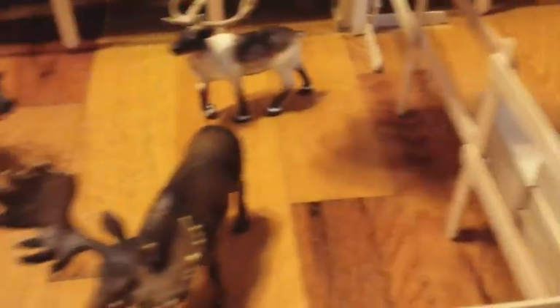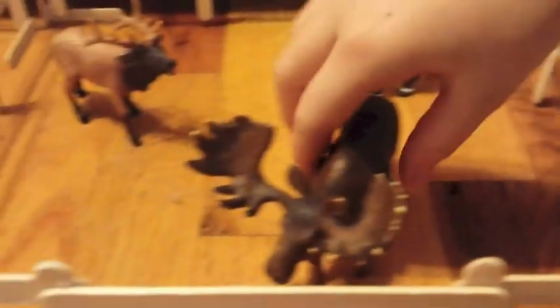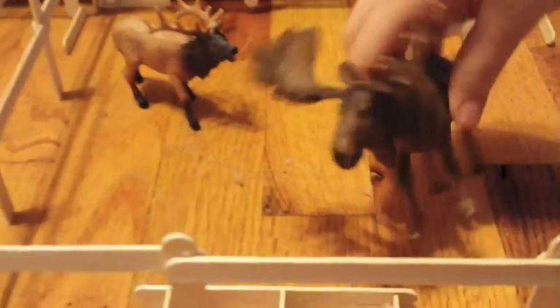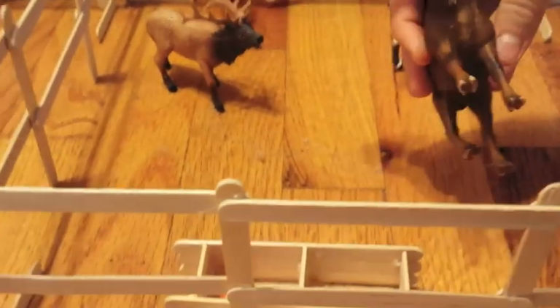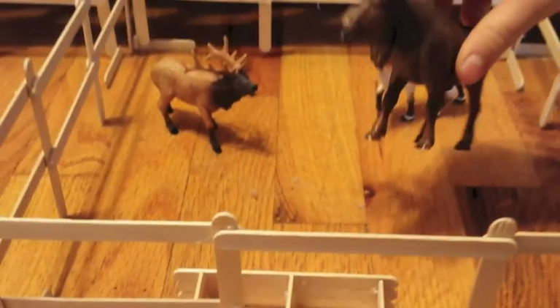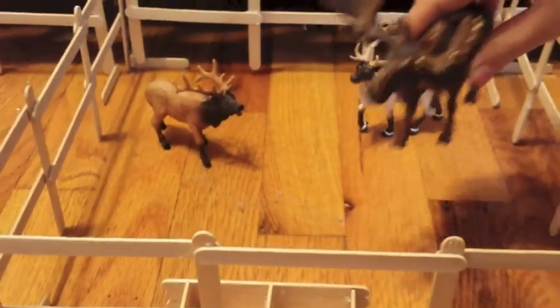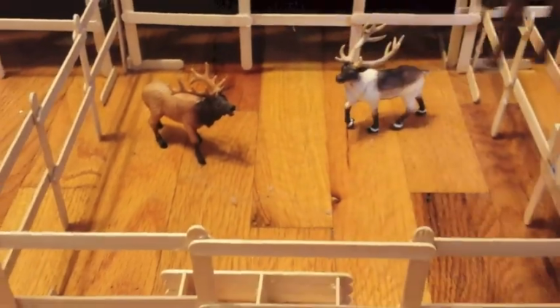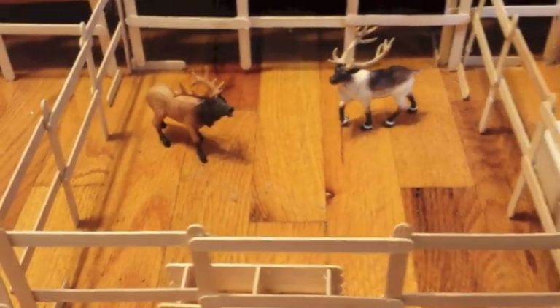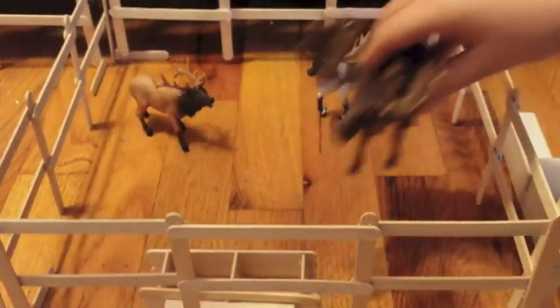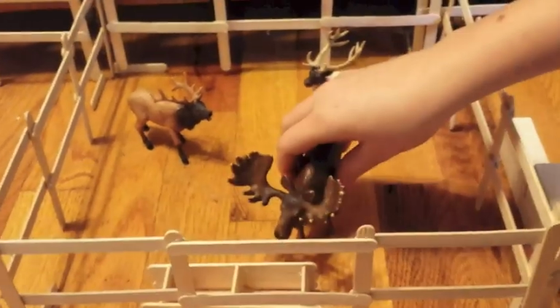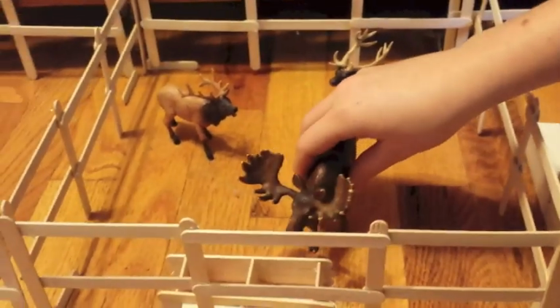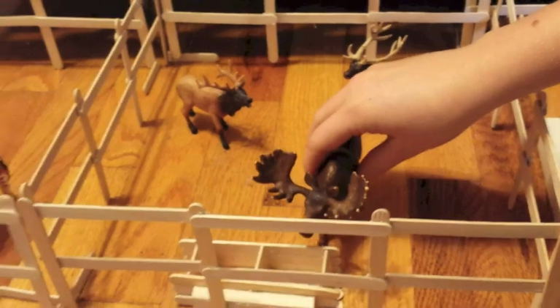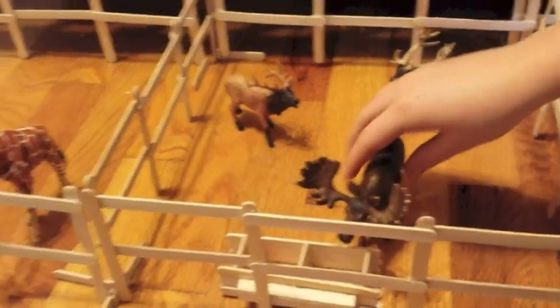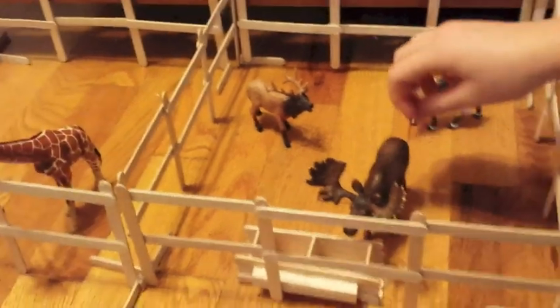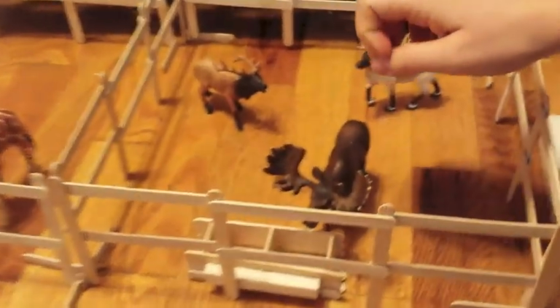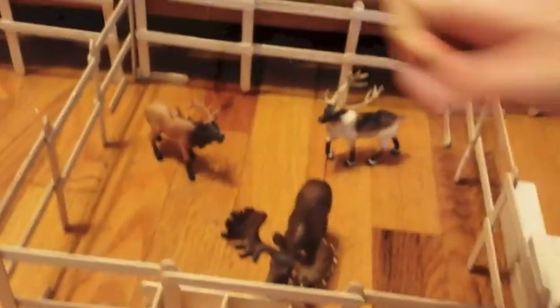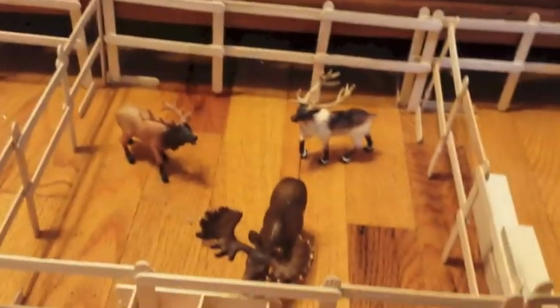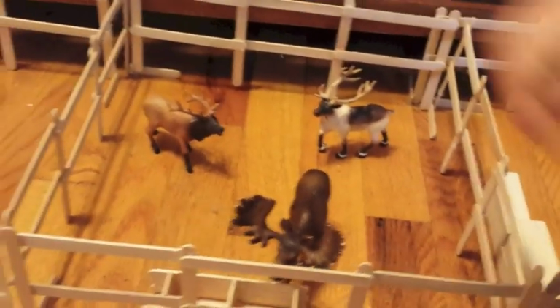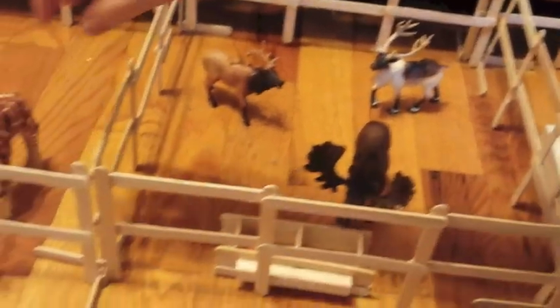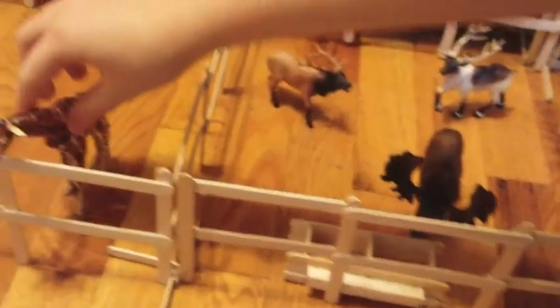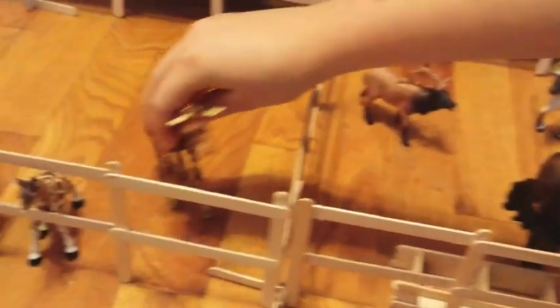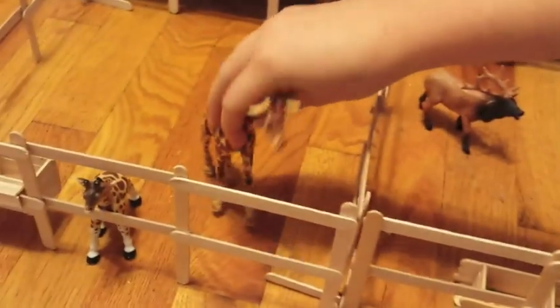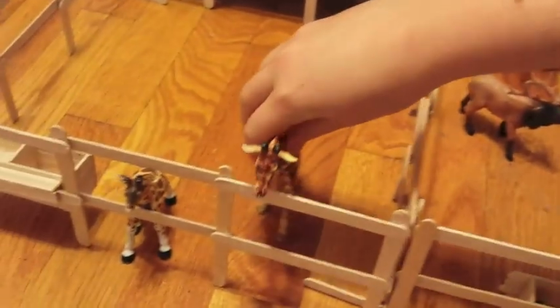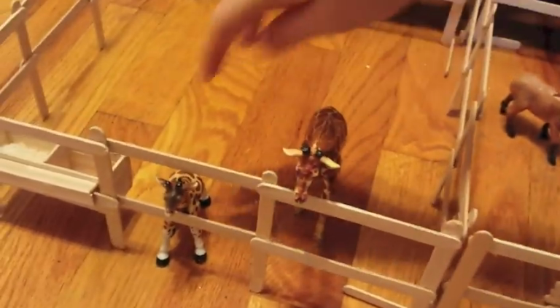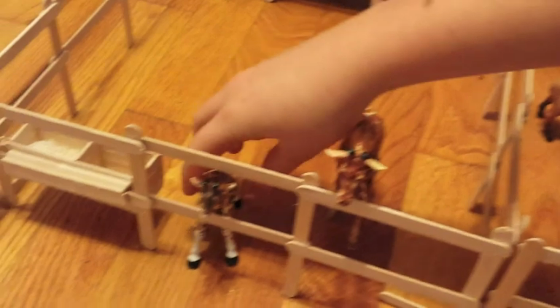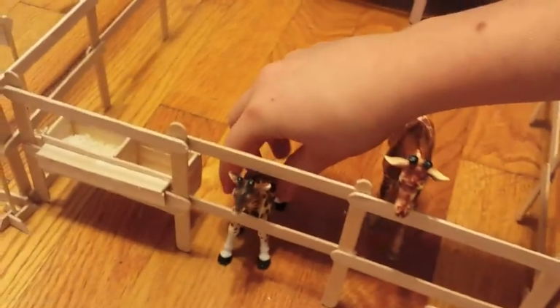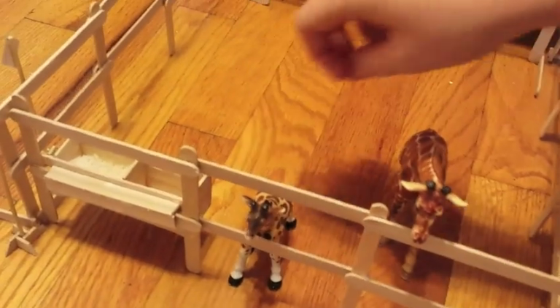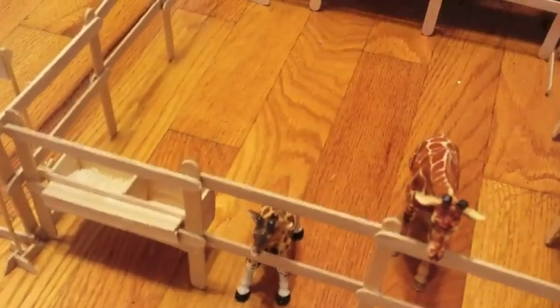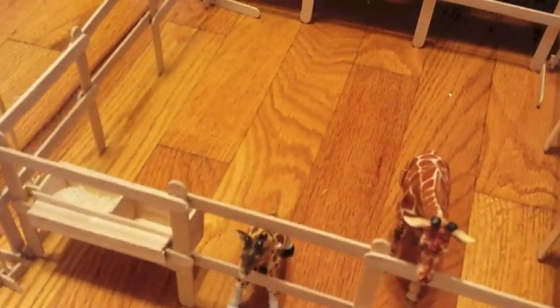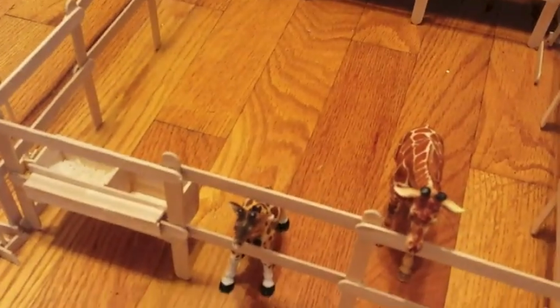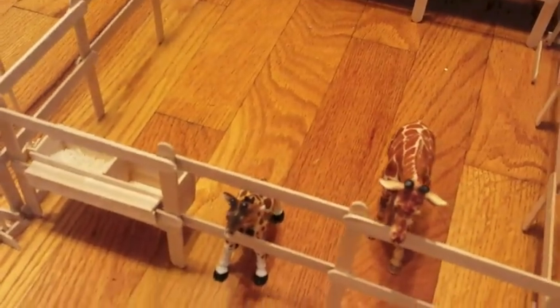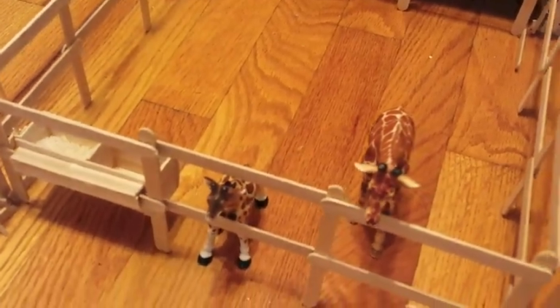We have the elk pen, and we also have a moose. They do not have names, so please suggest names - a lot of them don't have names. Then we have the mother giraffe and the baby giraffe, and they definitely need names because they don't have names.